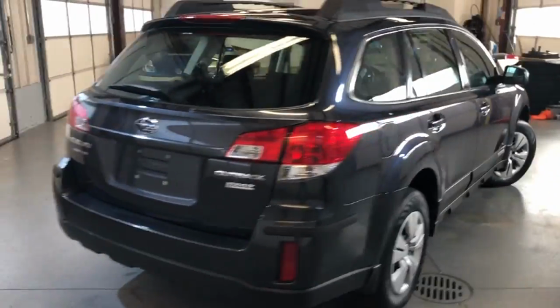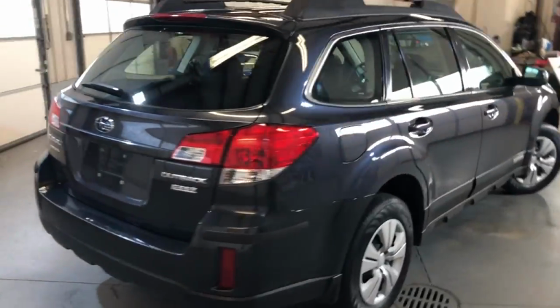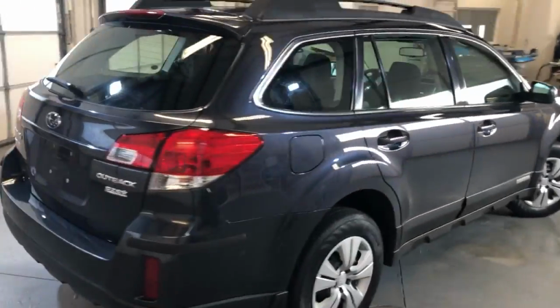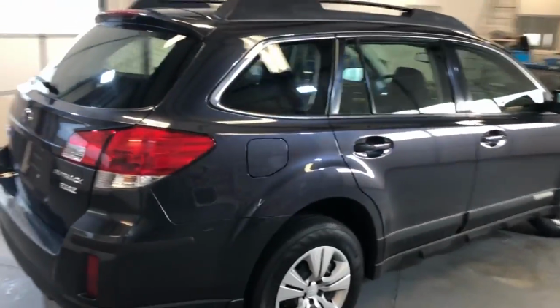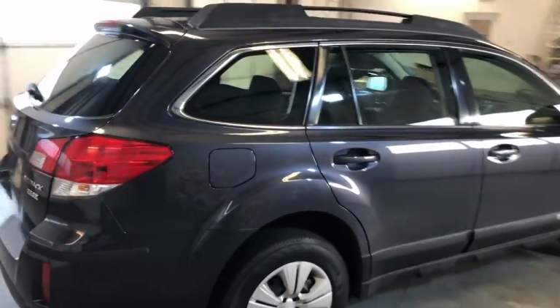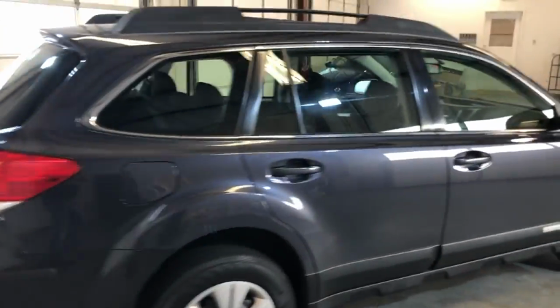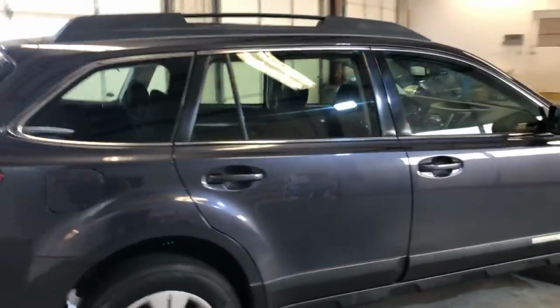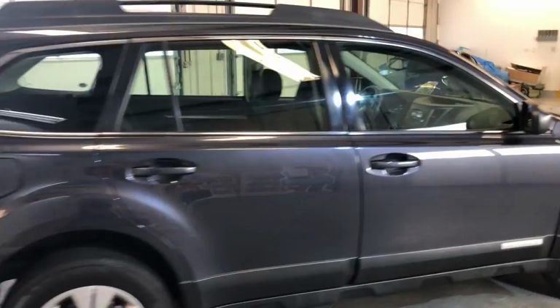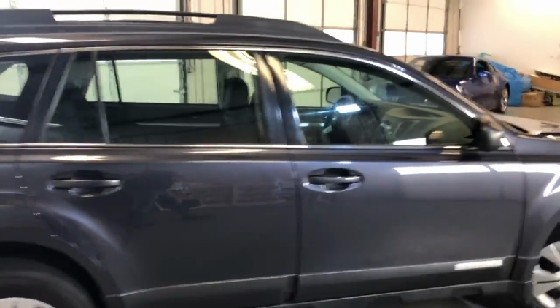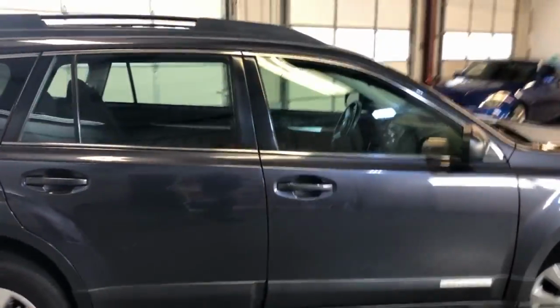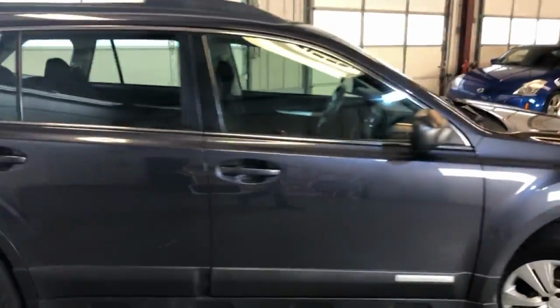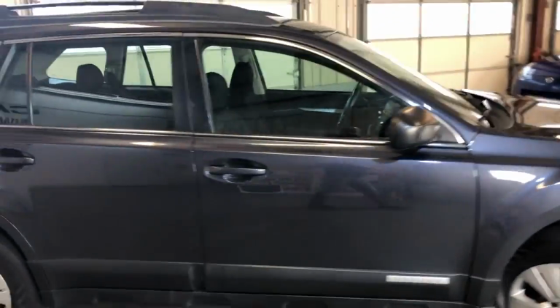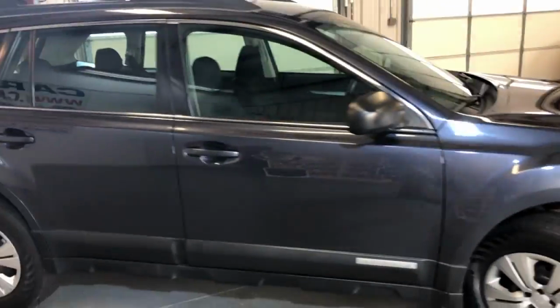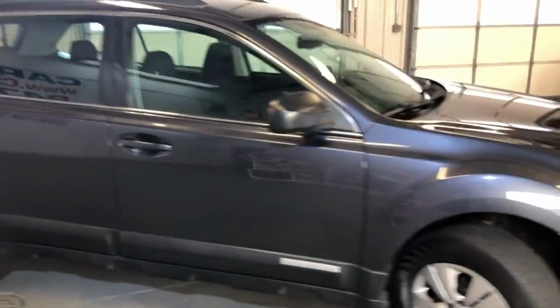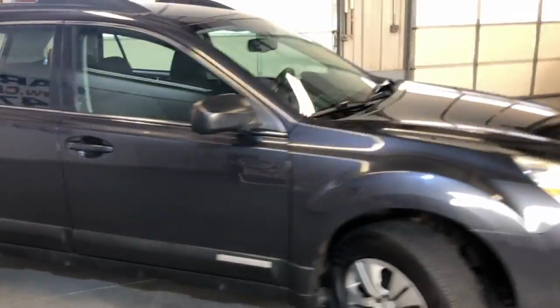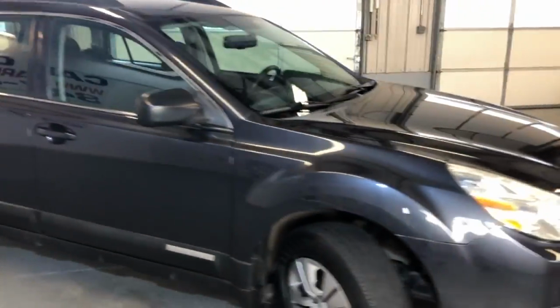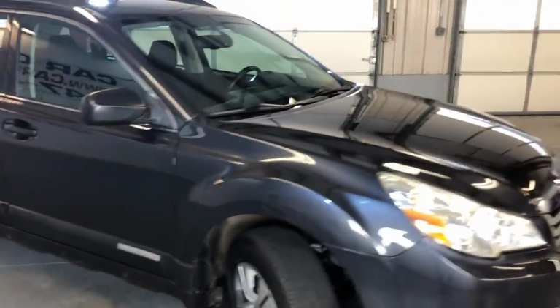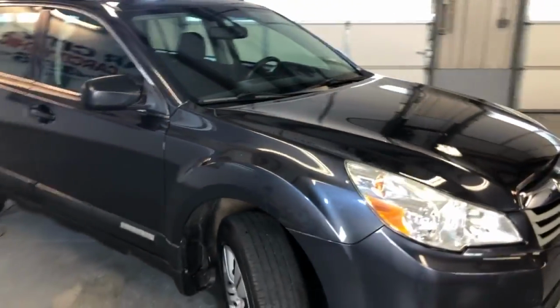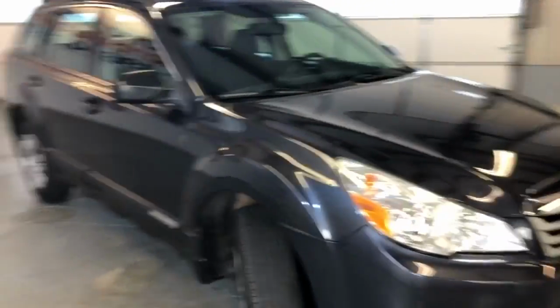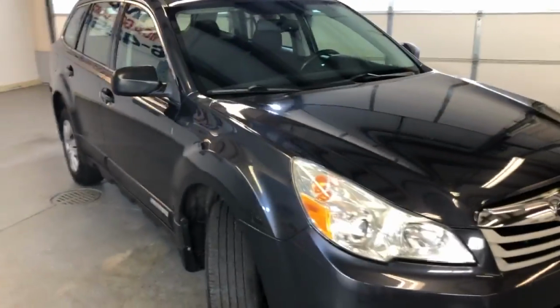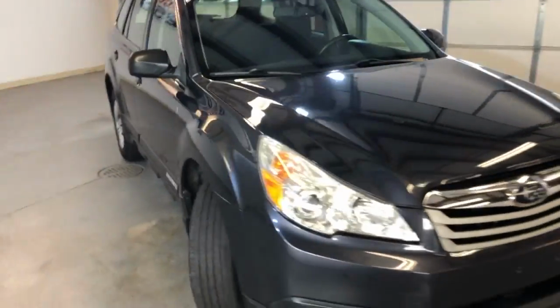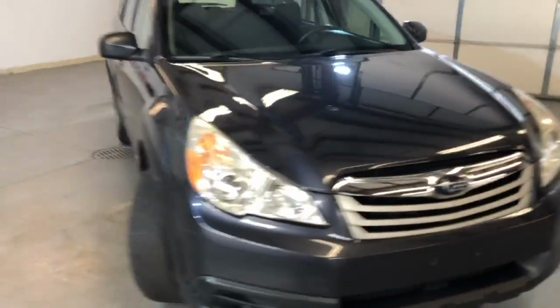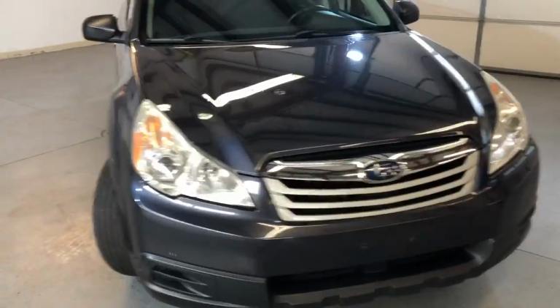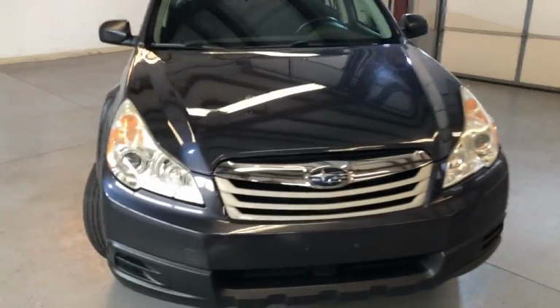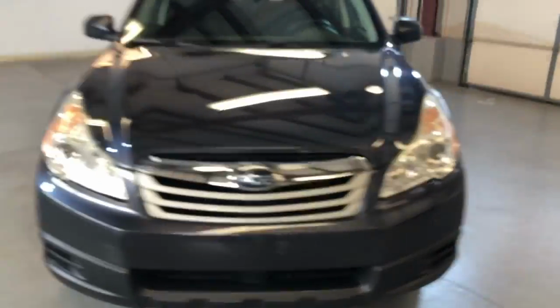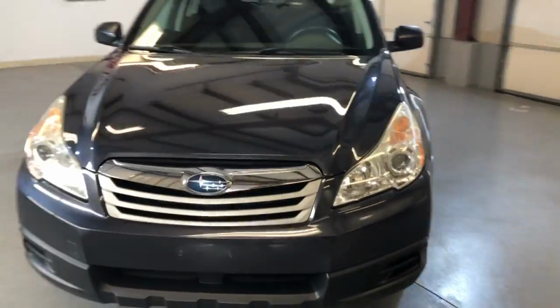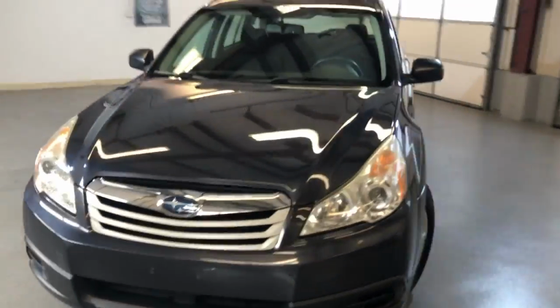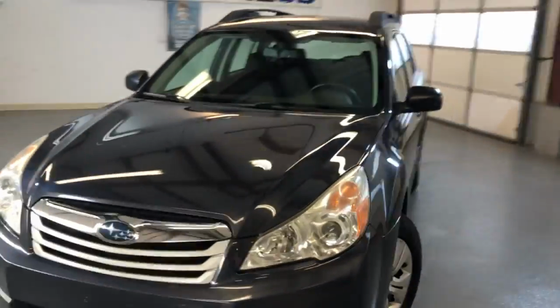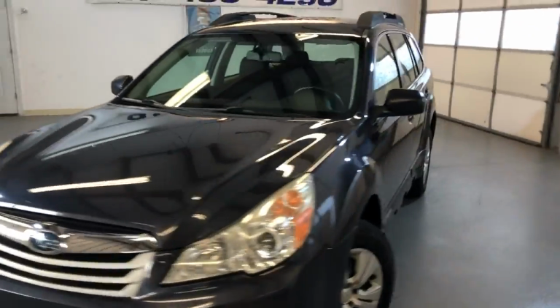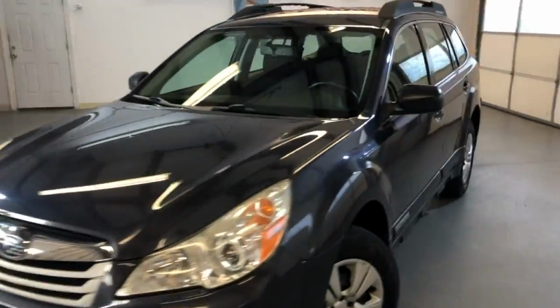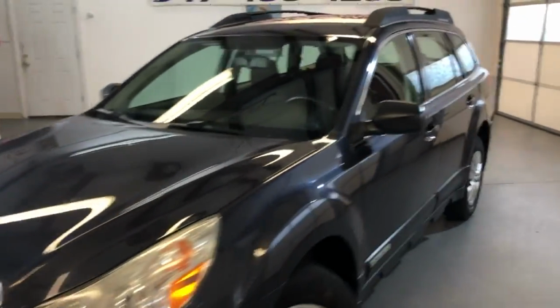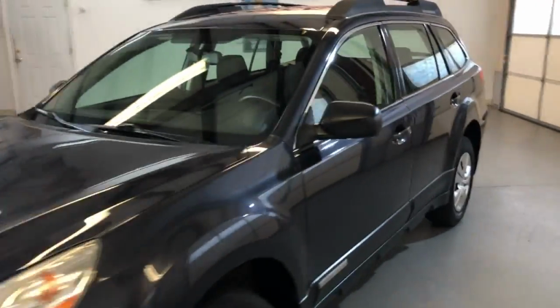Nice-looking body, two previous owners, tinted windows — a nice-looking wagon and a gas saver.